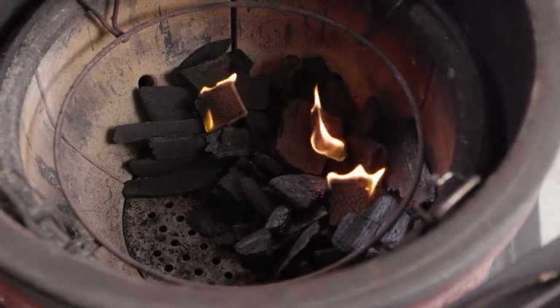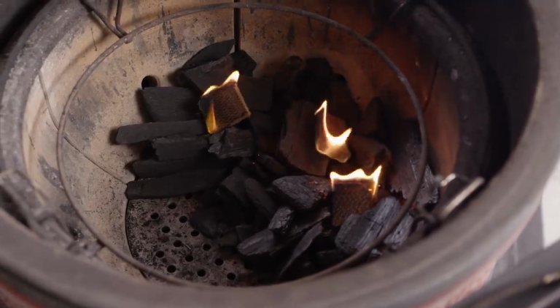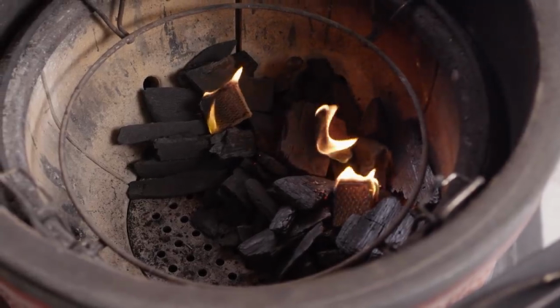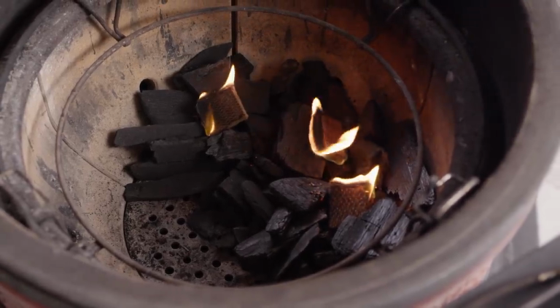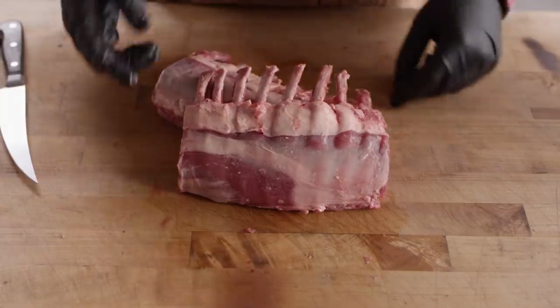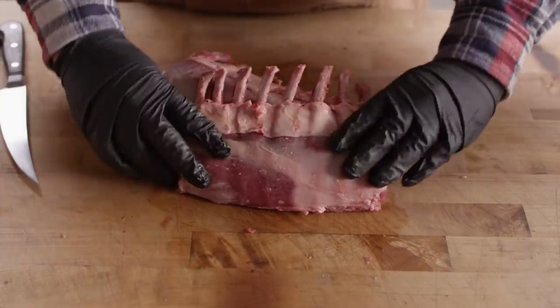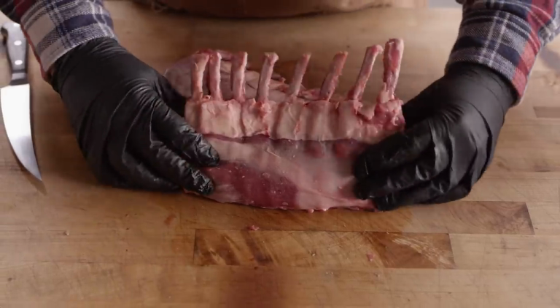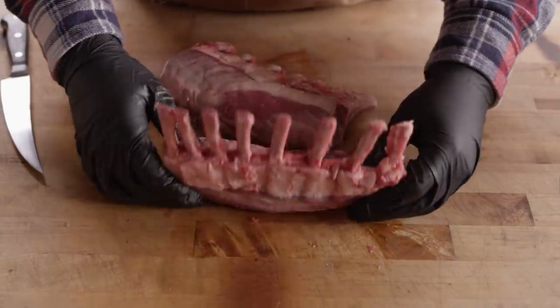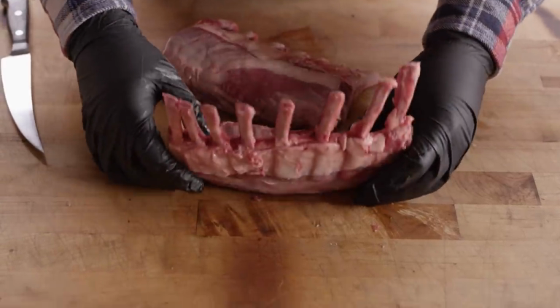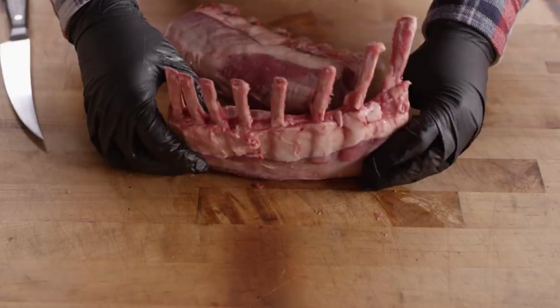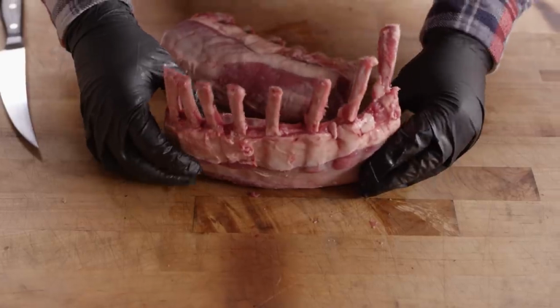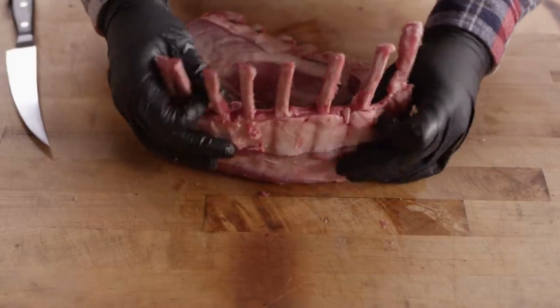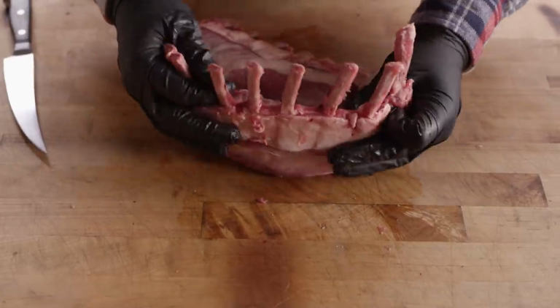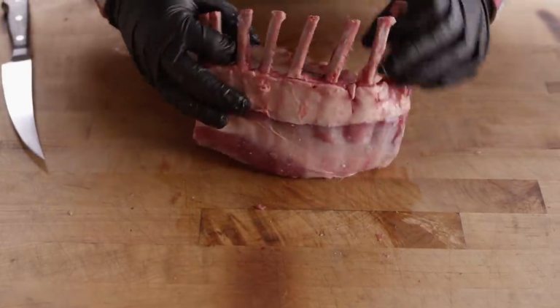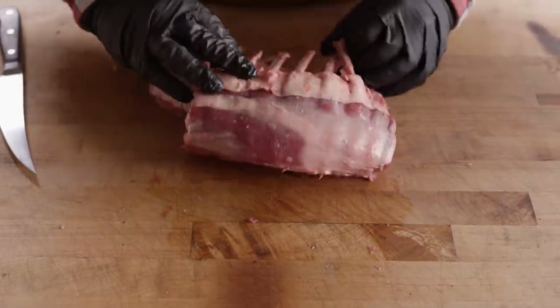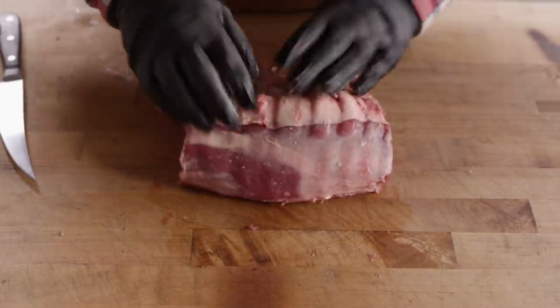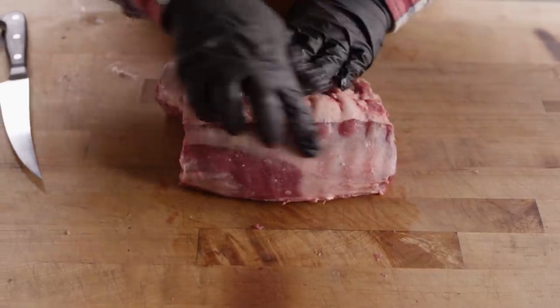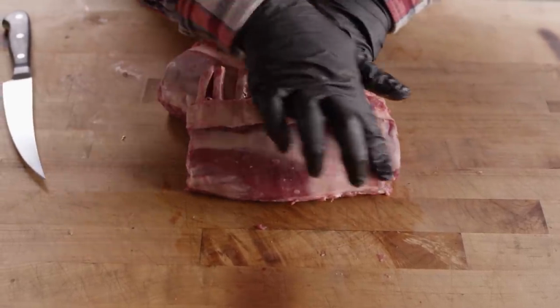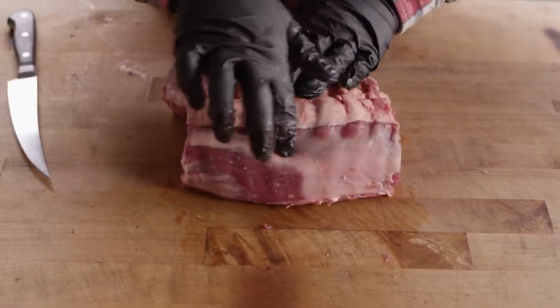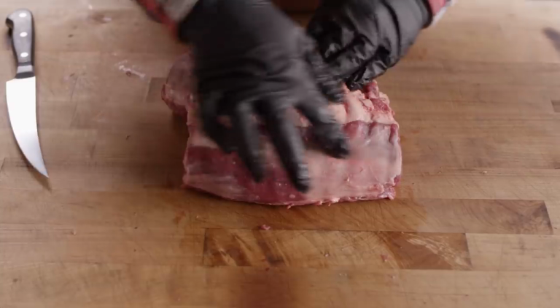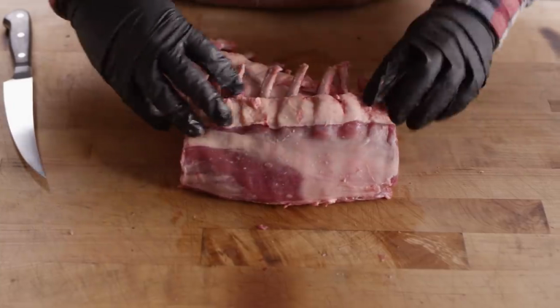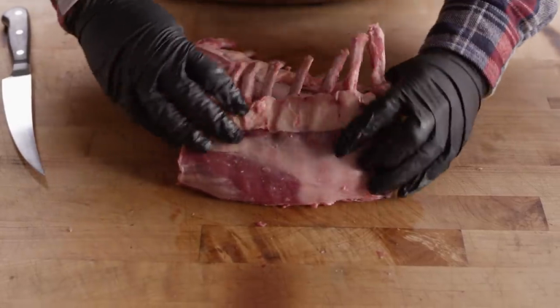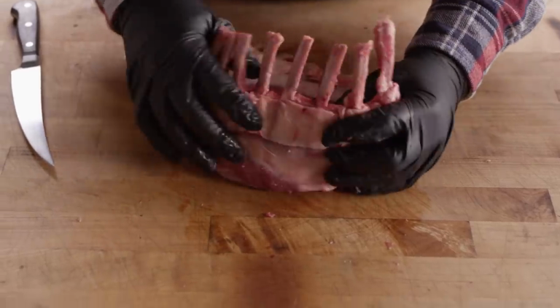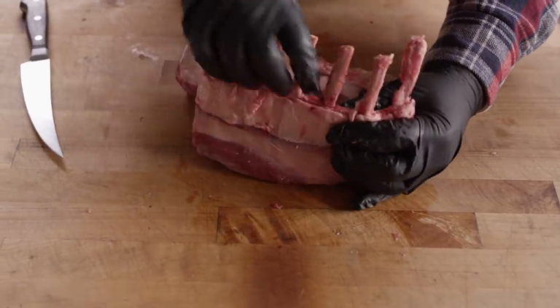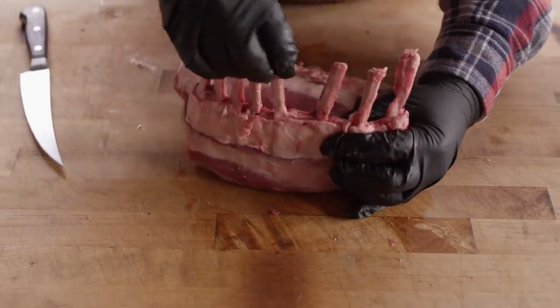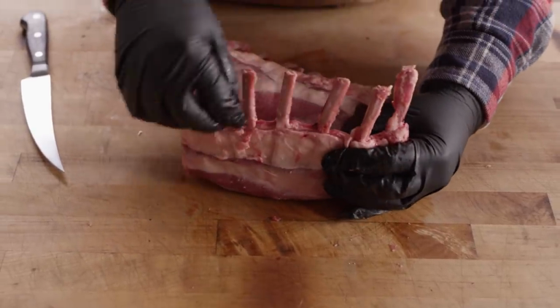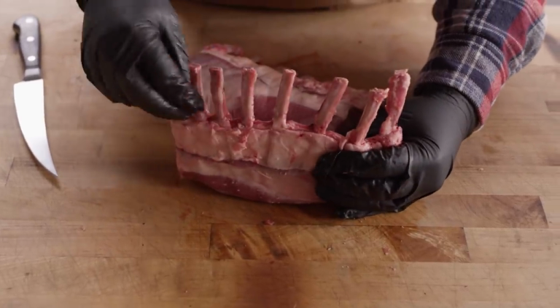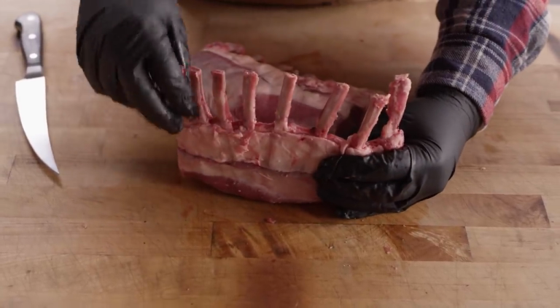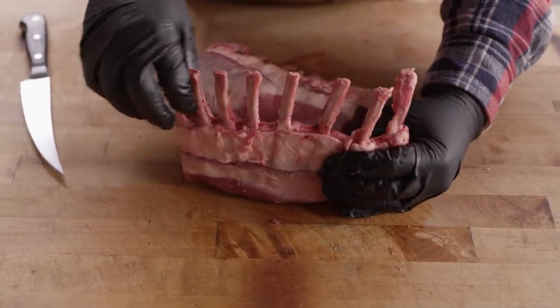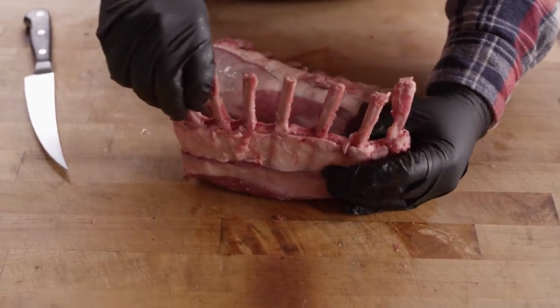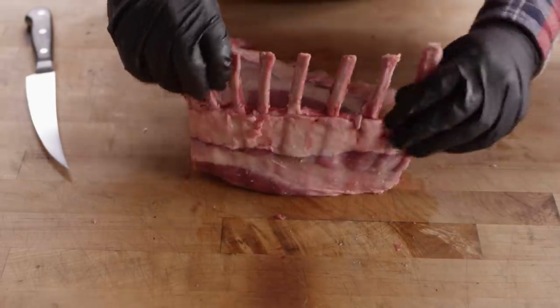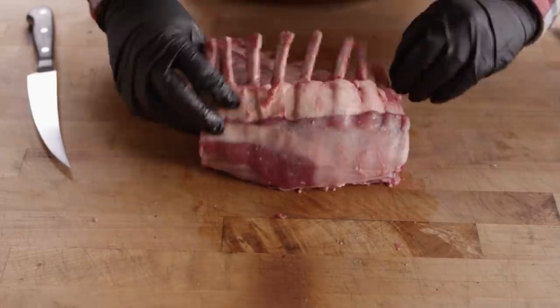So what we have here are a couple racks of New Zealand grass-fed lamb and we're gonna do a little bit of cleaning up on these. You can see we've got some silver skin here. They've started that frenching process but we can do better than that. We're gonna clean those up just a little bit.